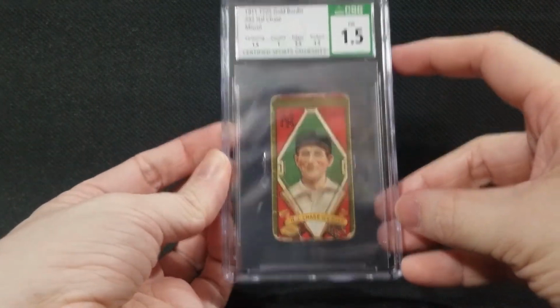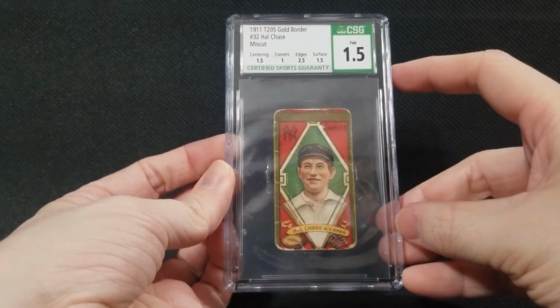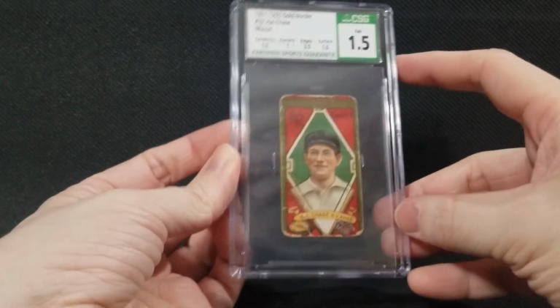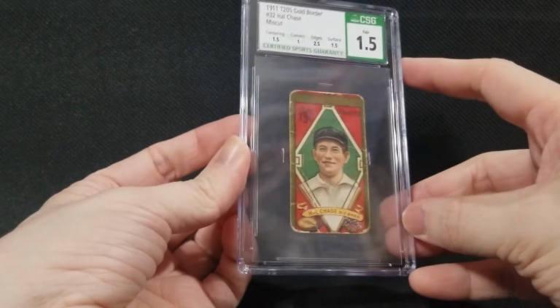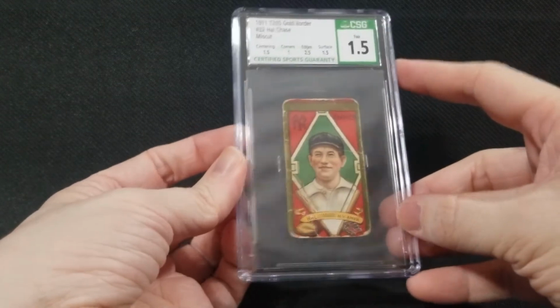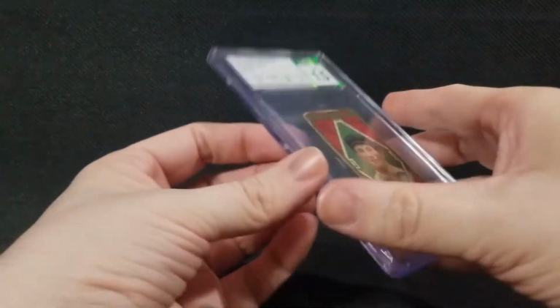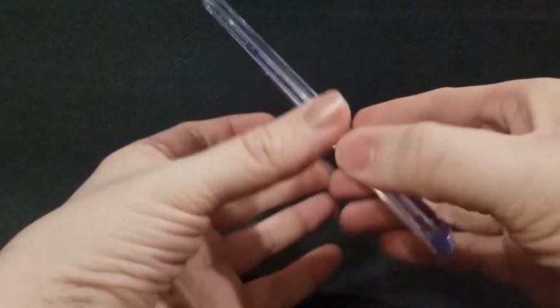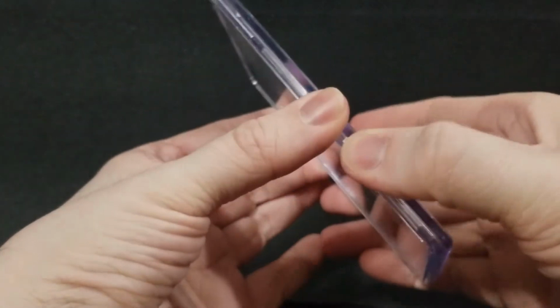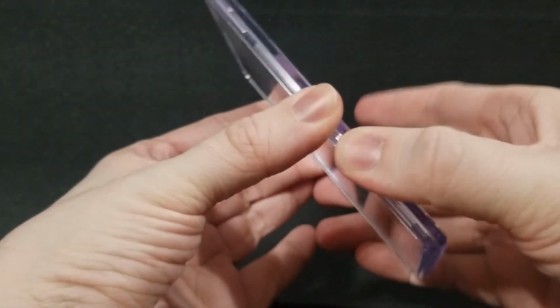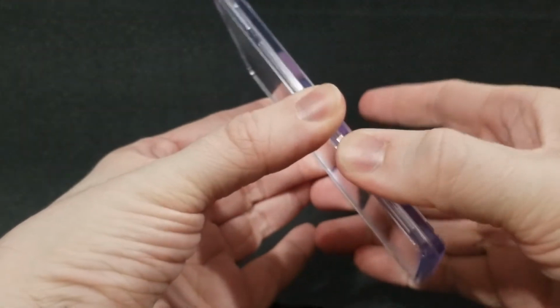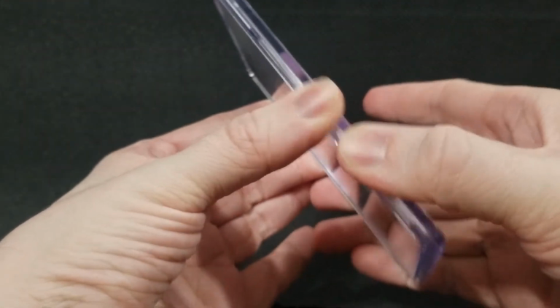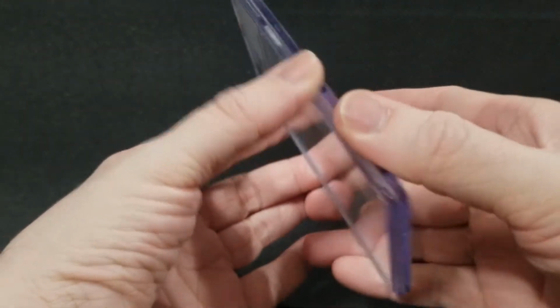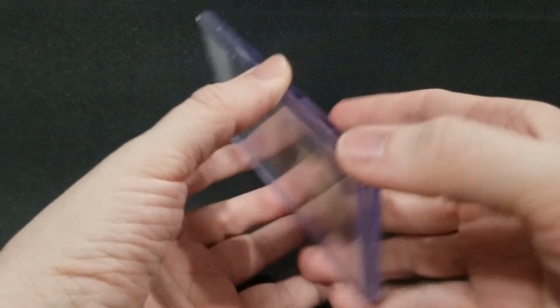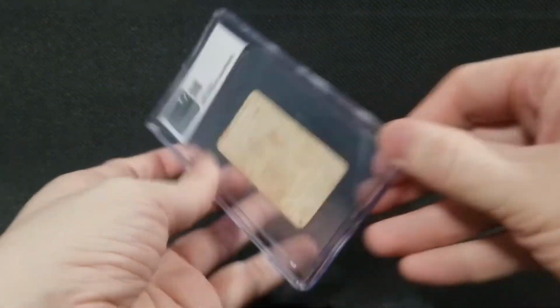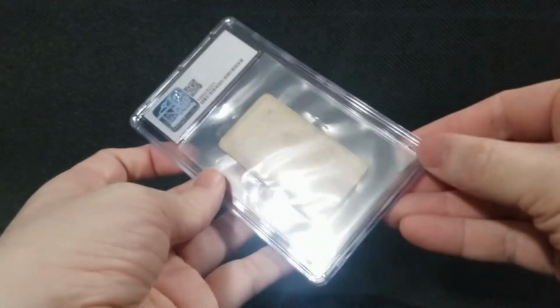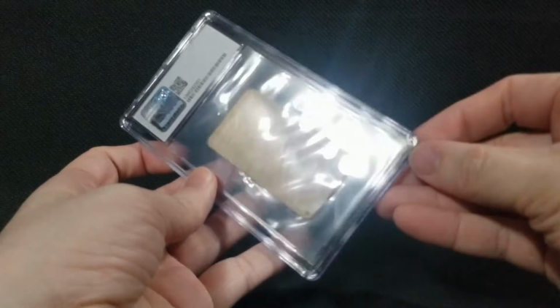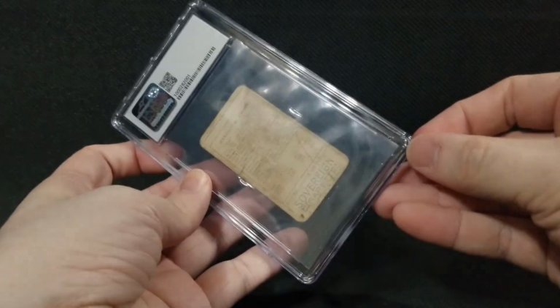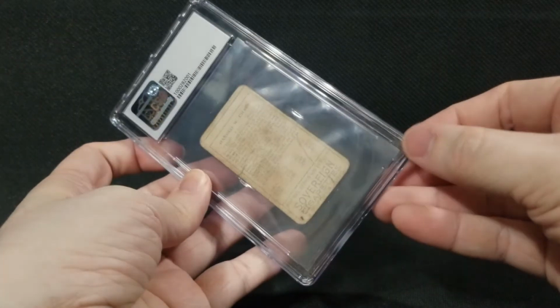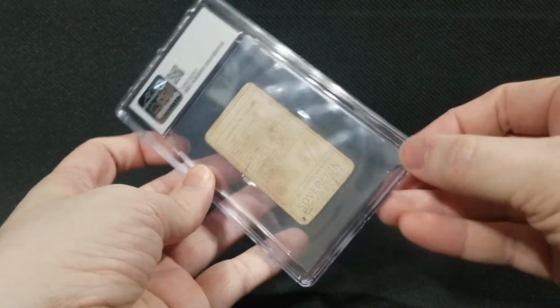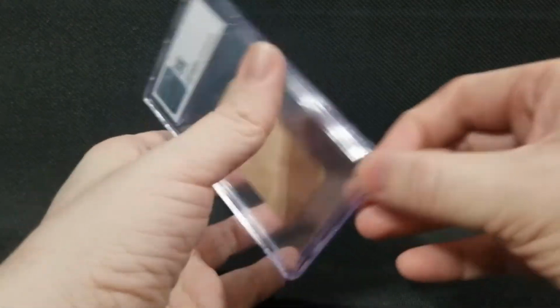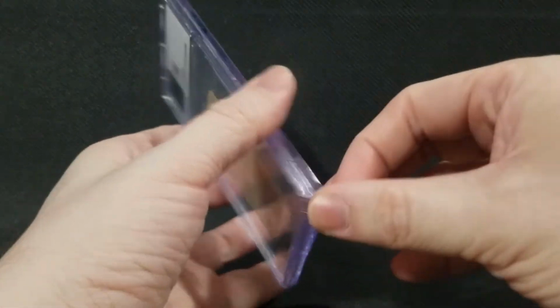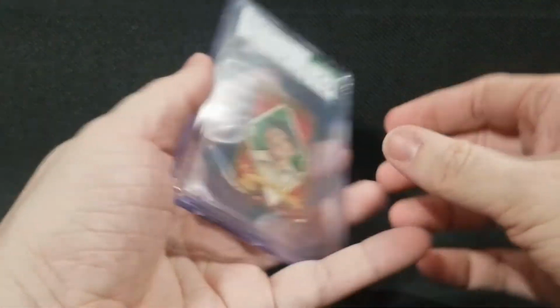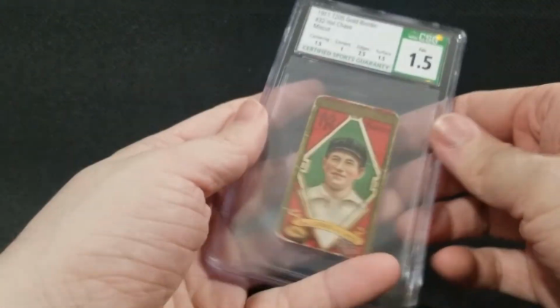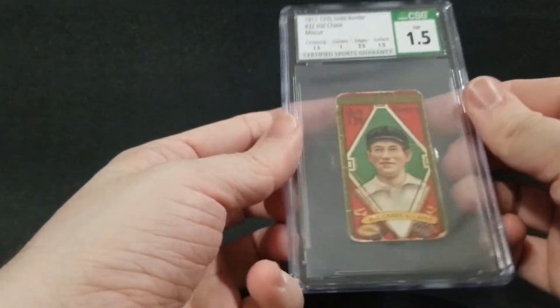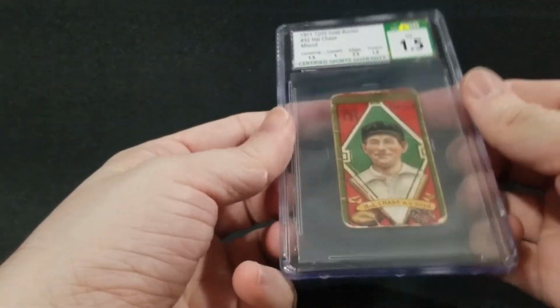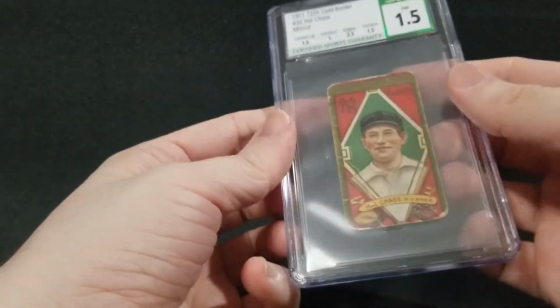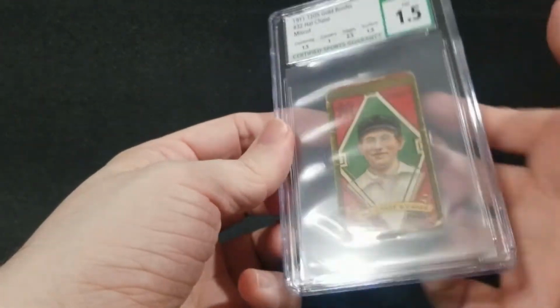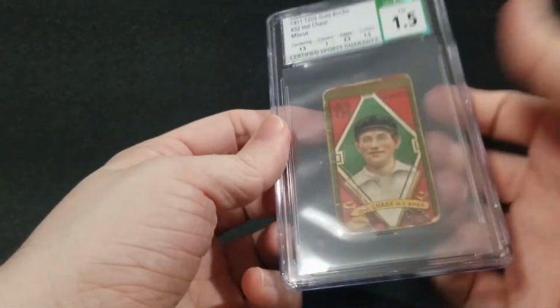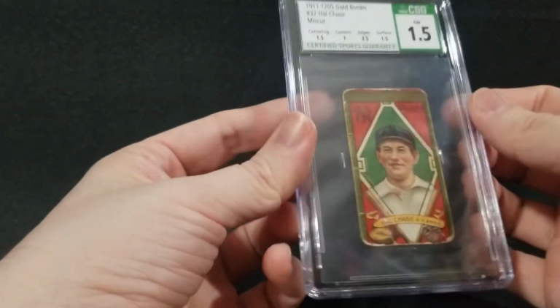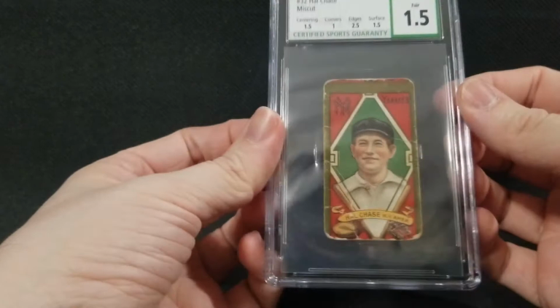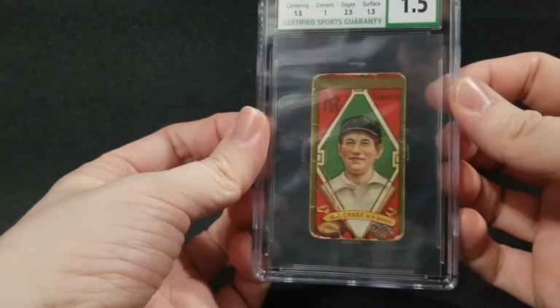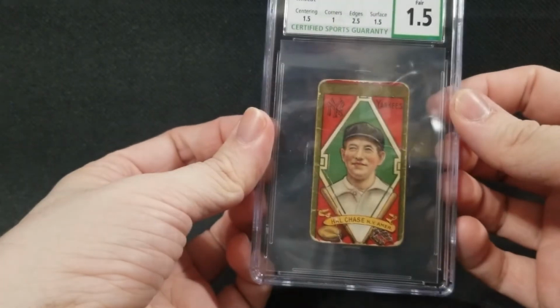First impressions — it's a very hefty case, very solid. I played with it a little bit before I brought it on camera. It has little clamps in the corners. The case itself is great, crystal clear. I like it.